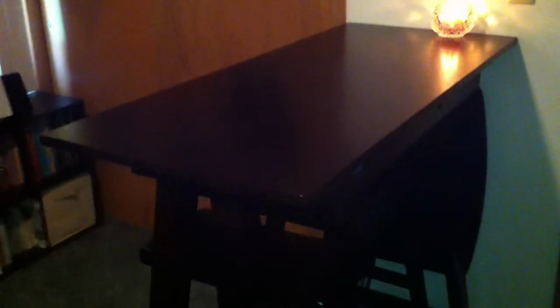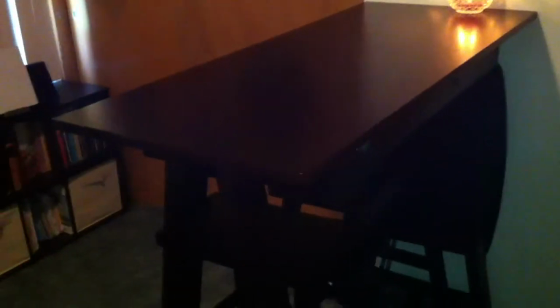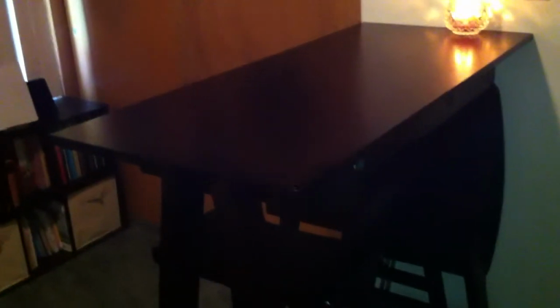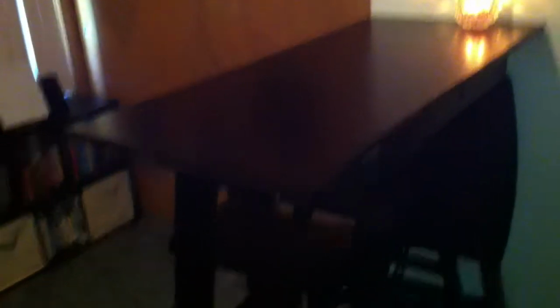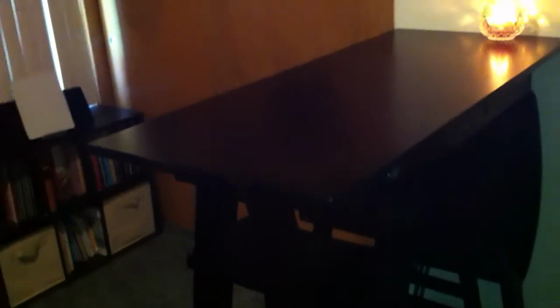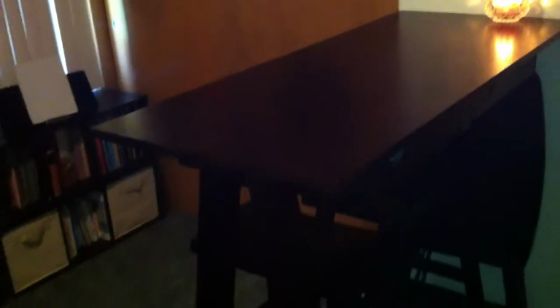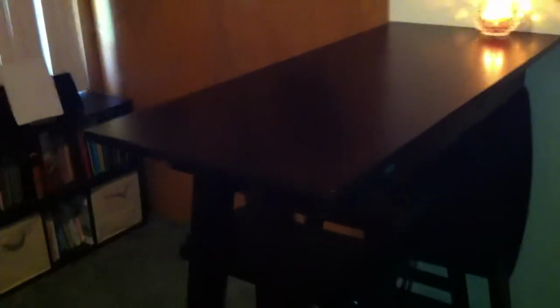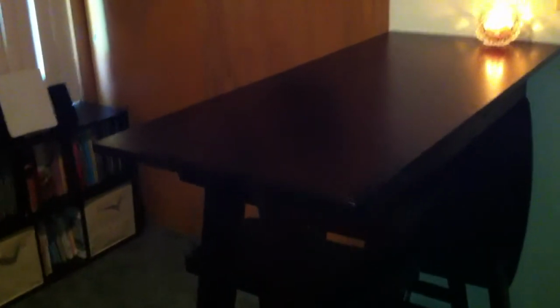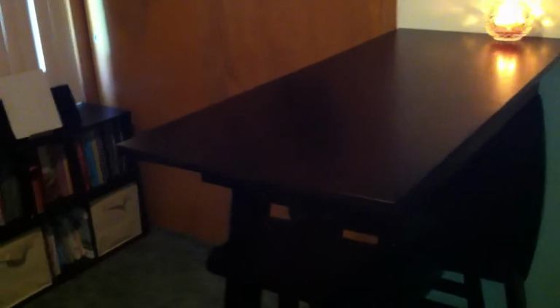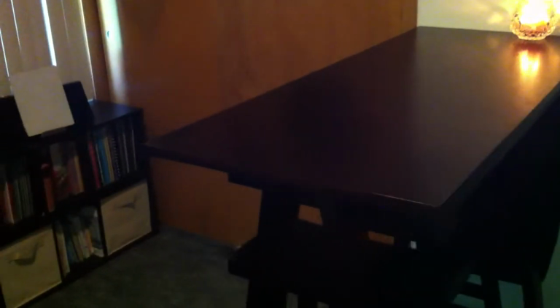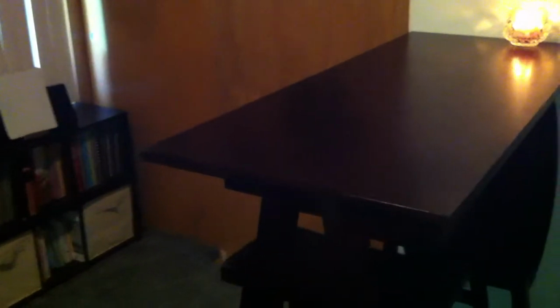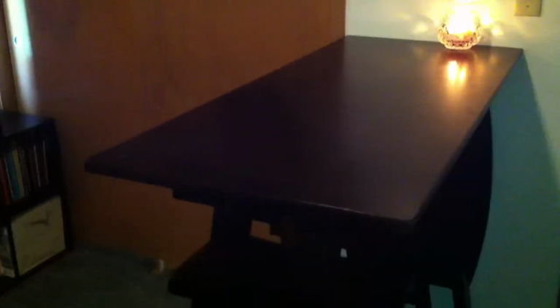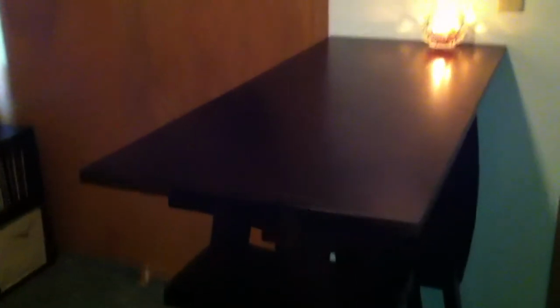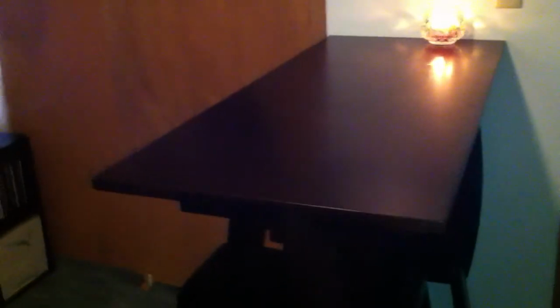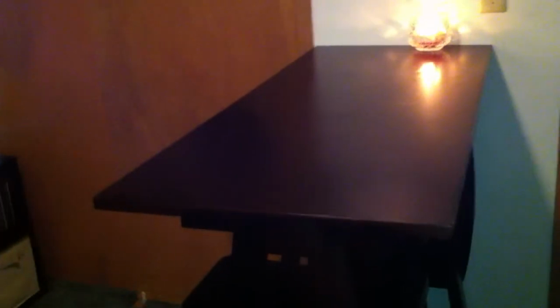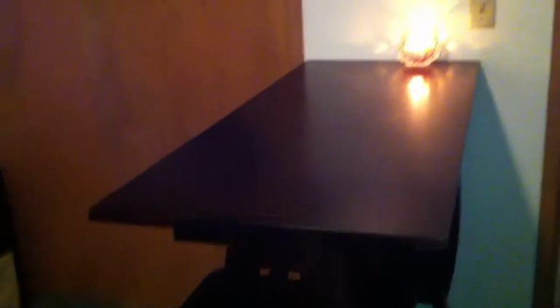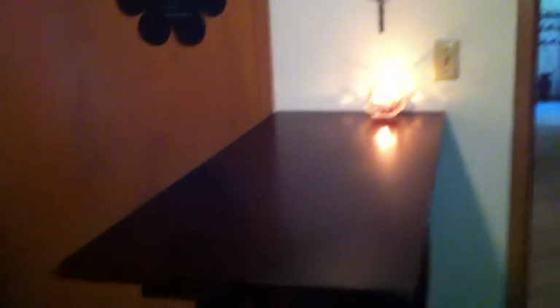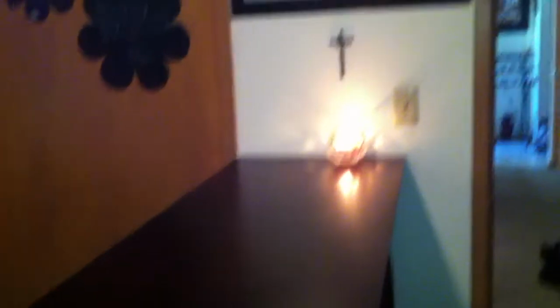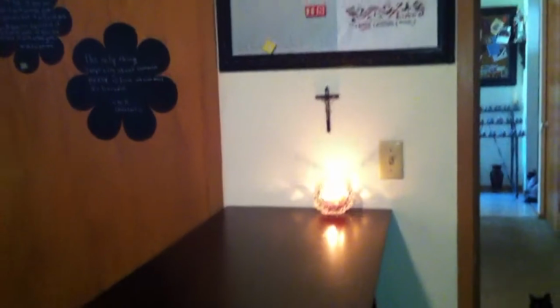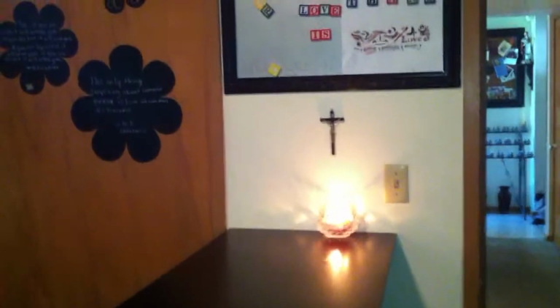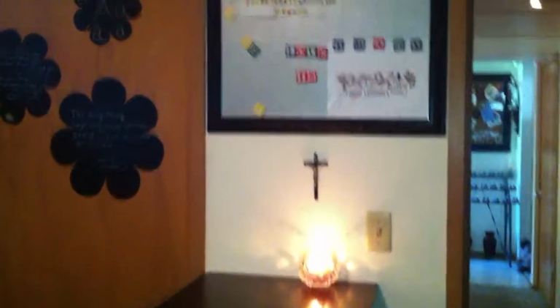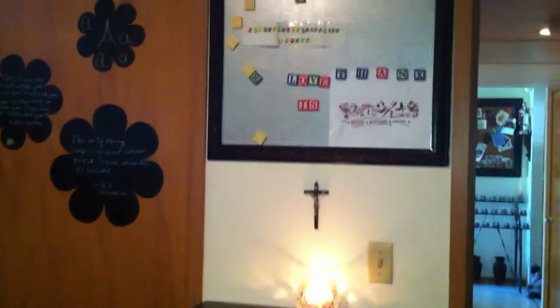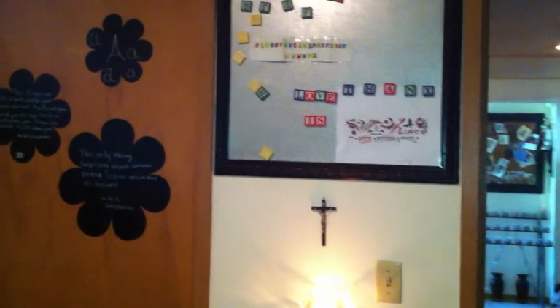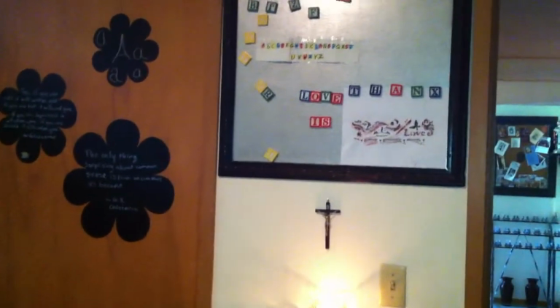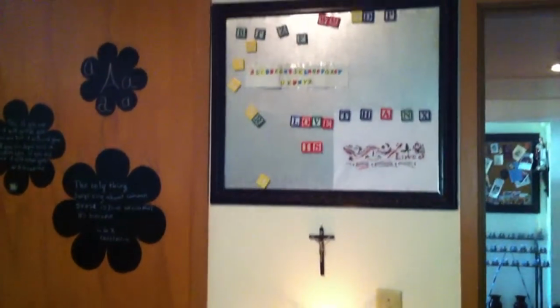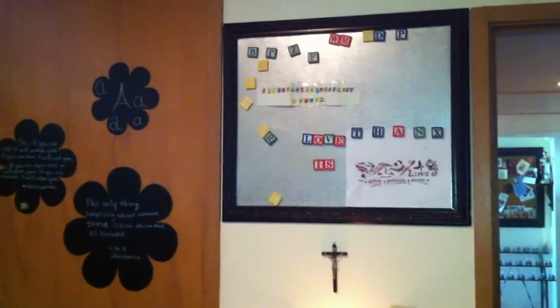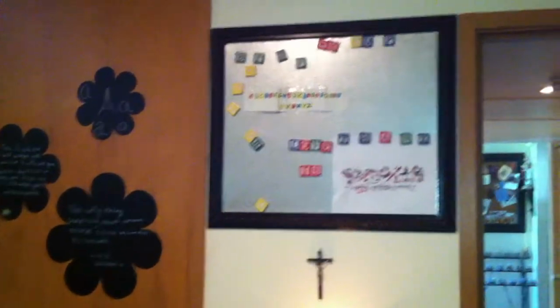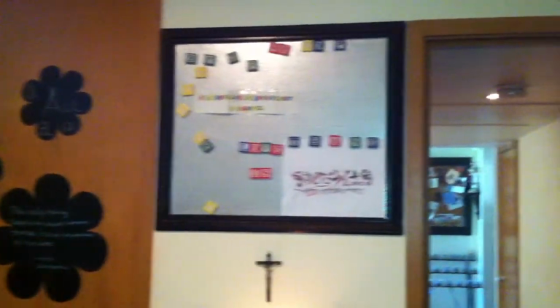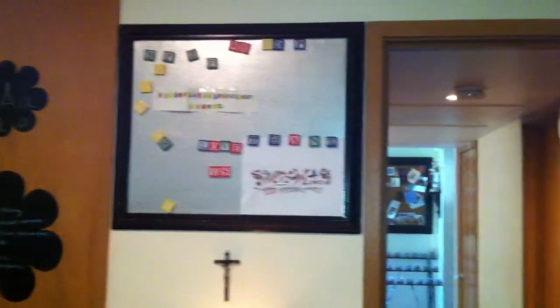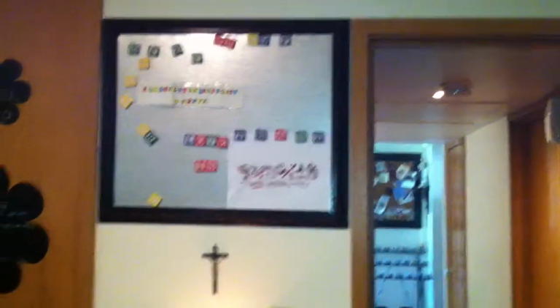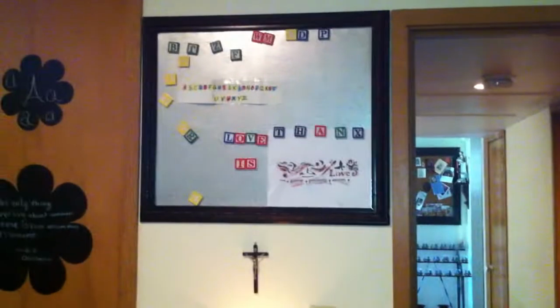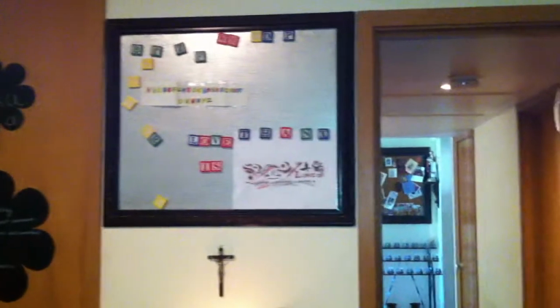This is a trestle desk. It's about 42 inches high. We've got two saddle stools with it. And above that is a little marker board or magnet board.